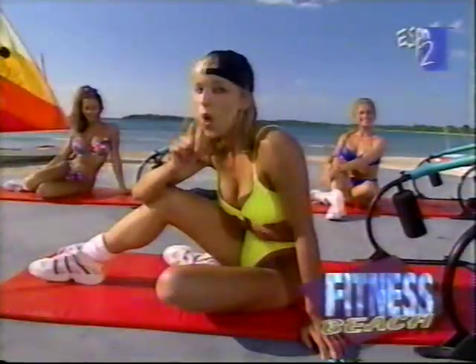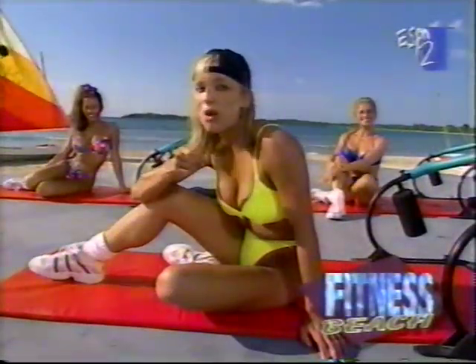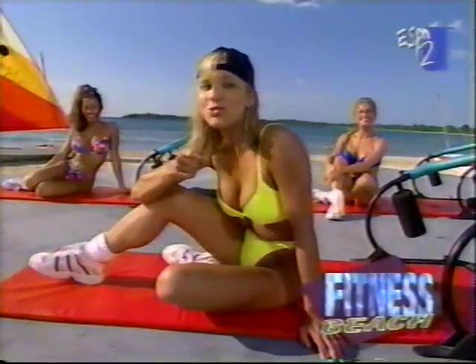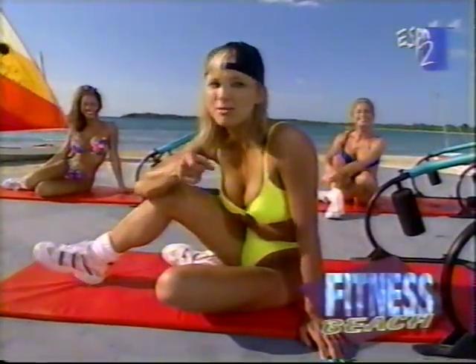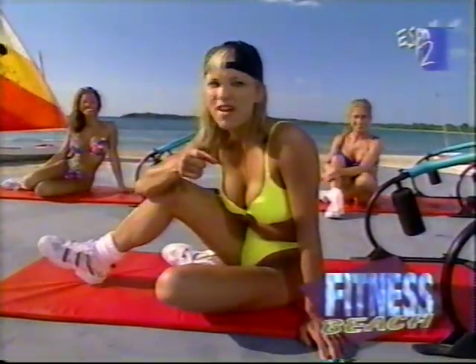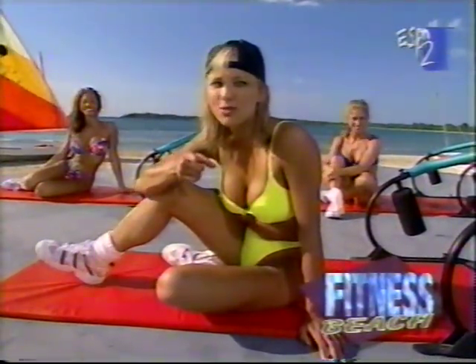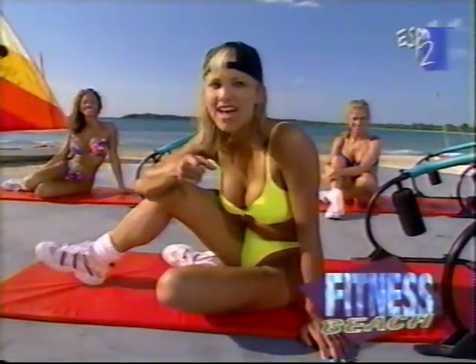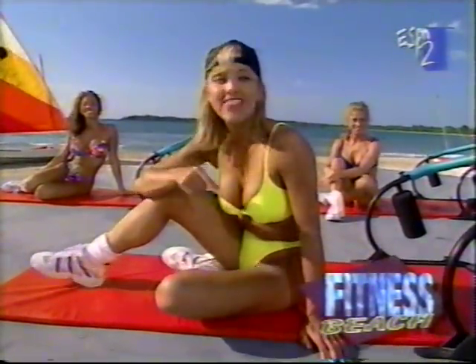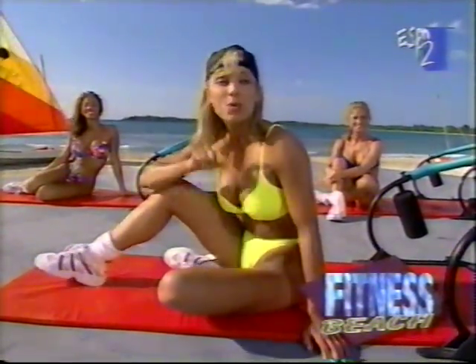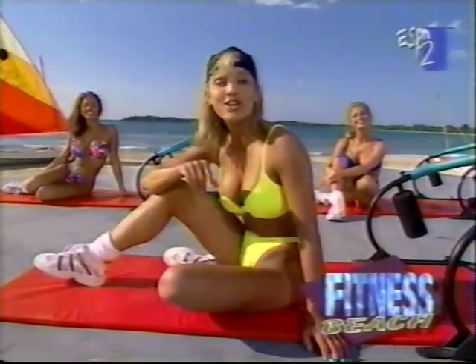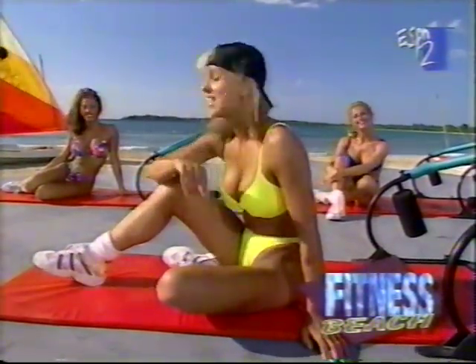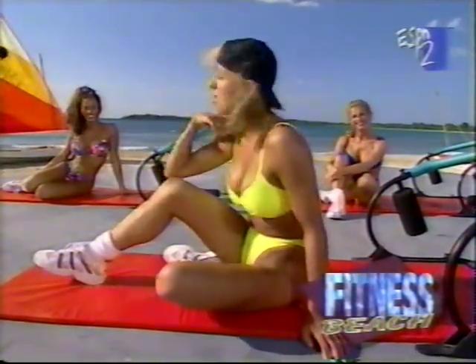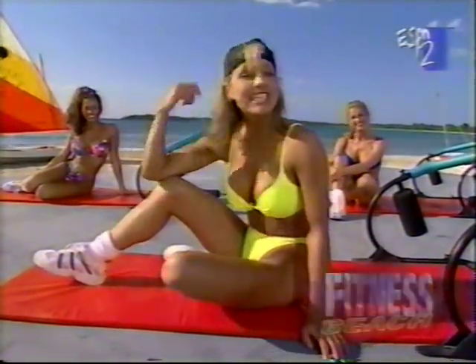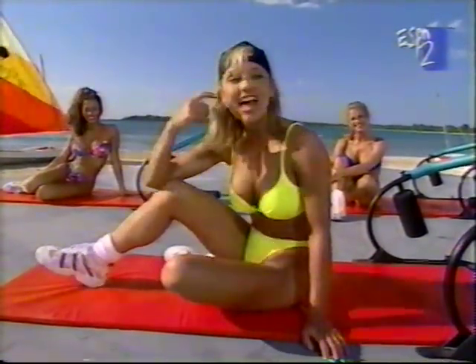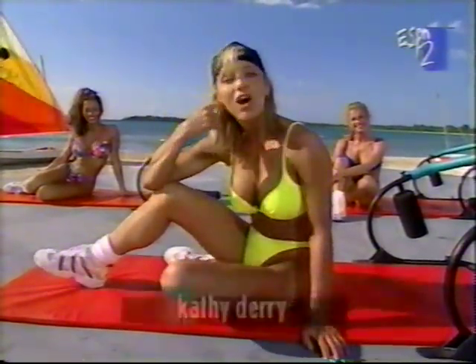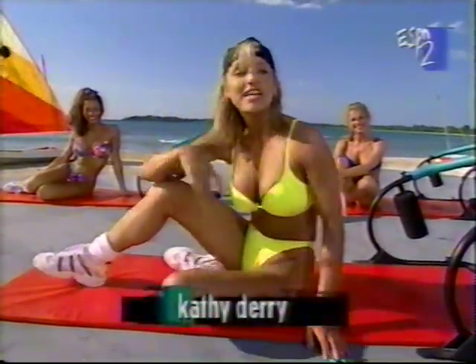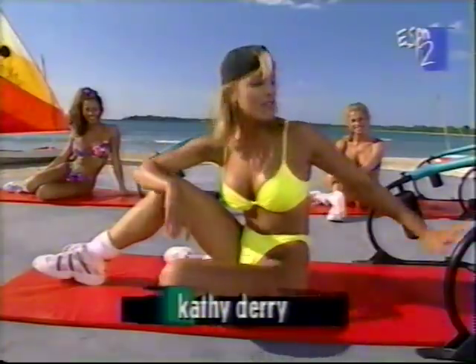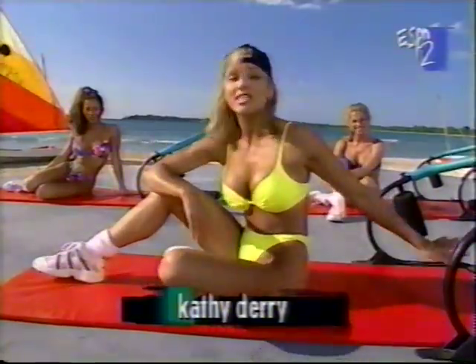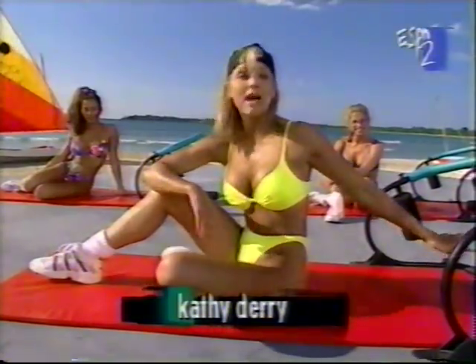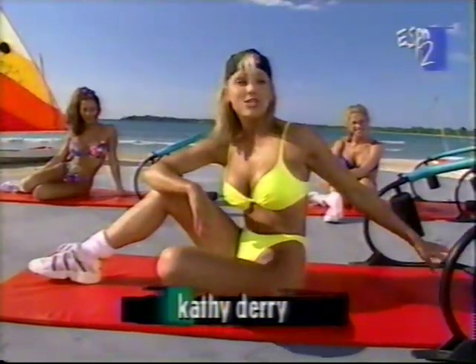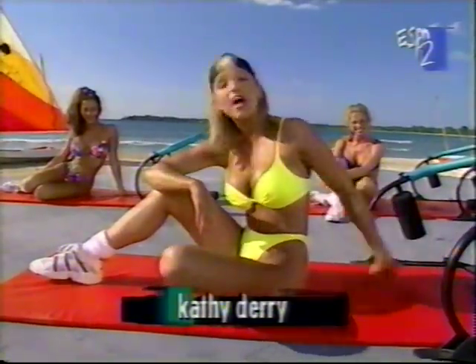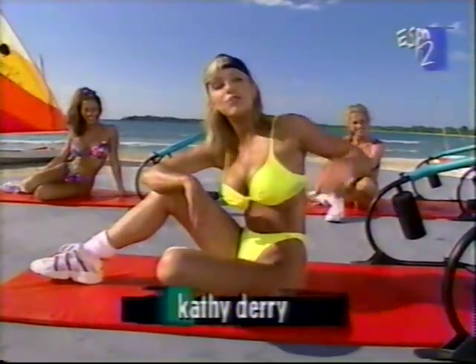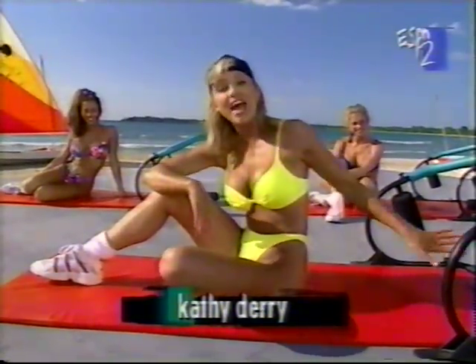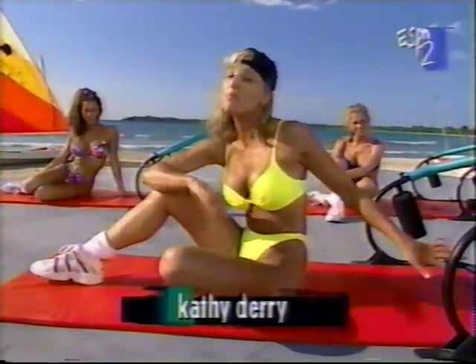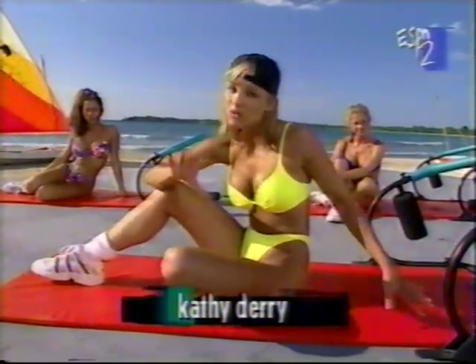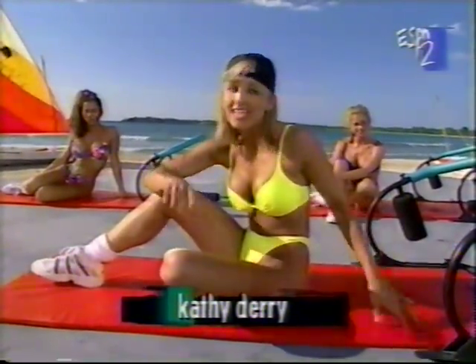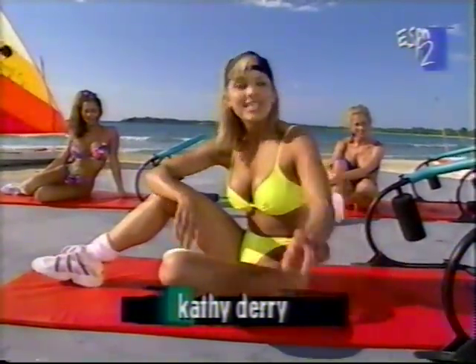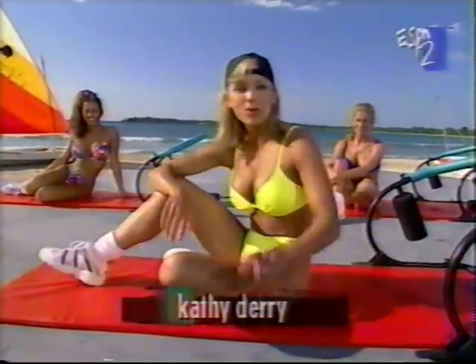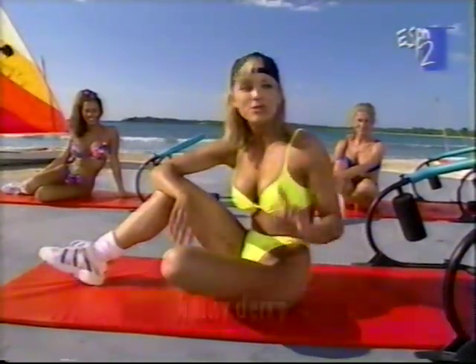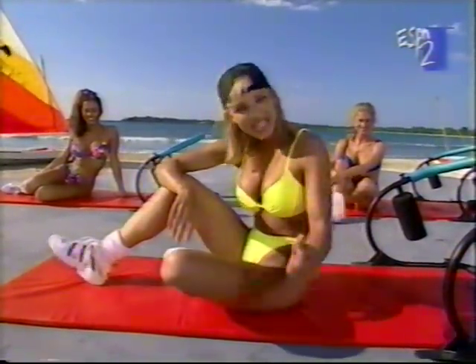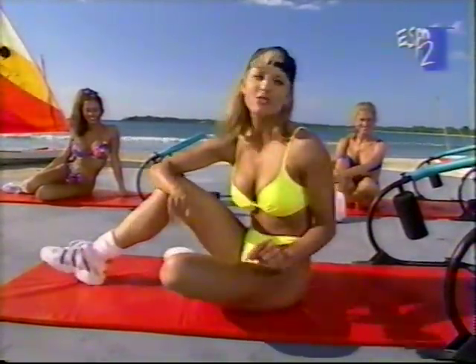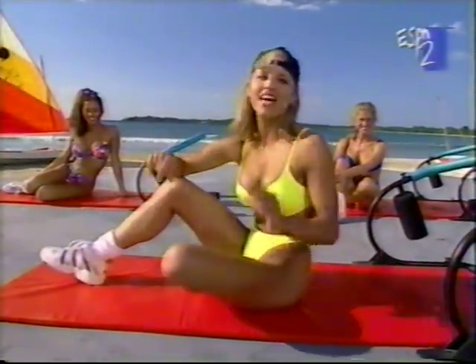We promised you an absolutely fabulous workout, and that is what we're starting. Deborah, Denise, and I are ready. We have our body shaping ab blasters out. If you don't have them, it's okay — stick with us and do the same exercises.